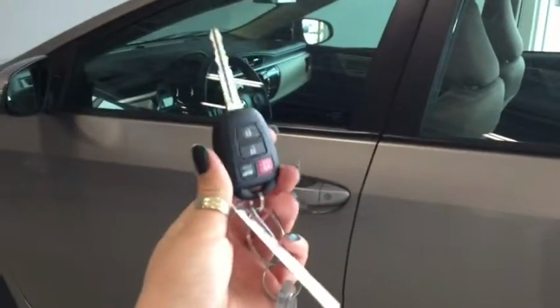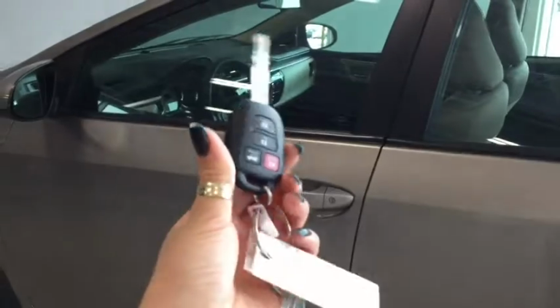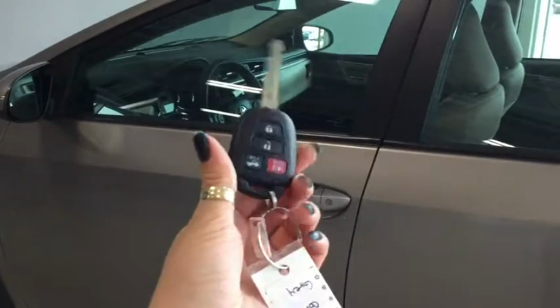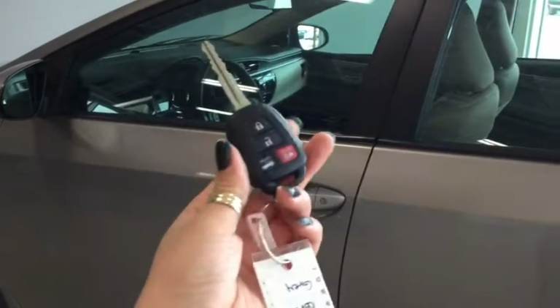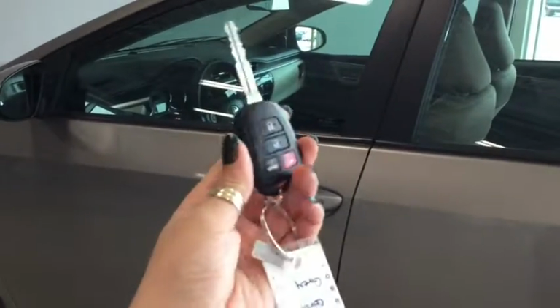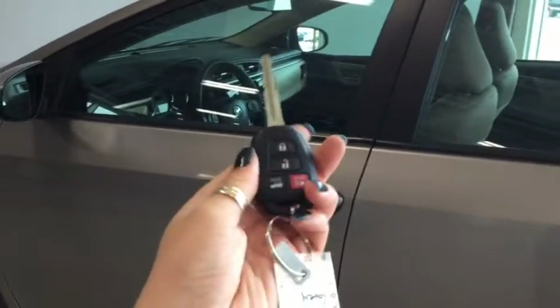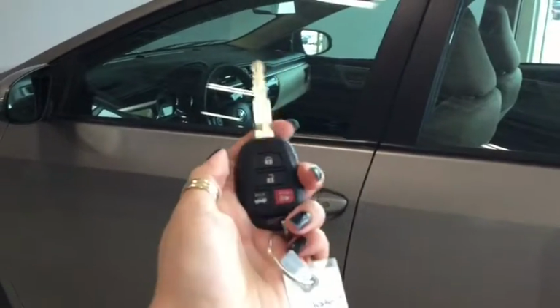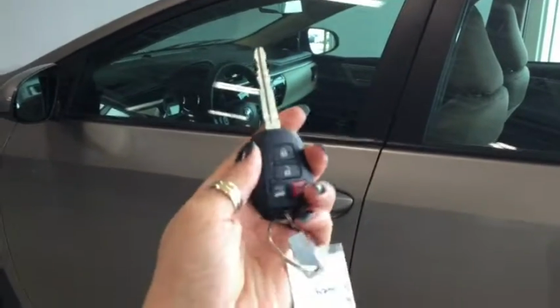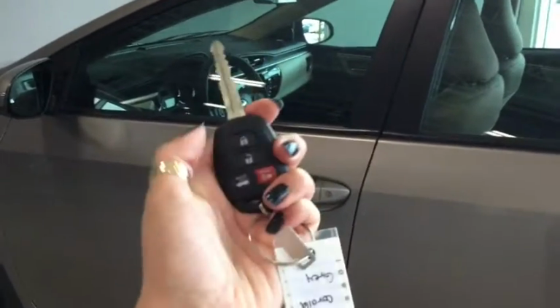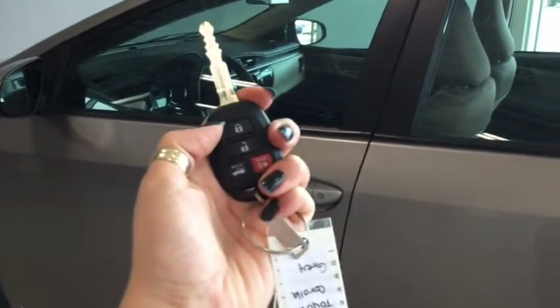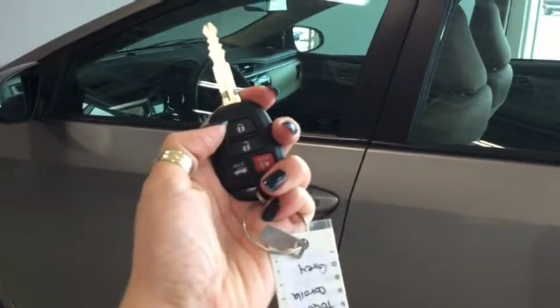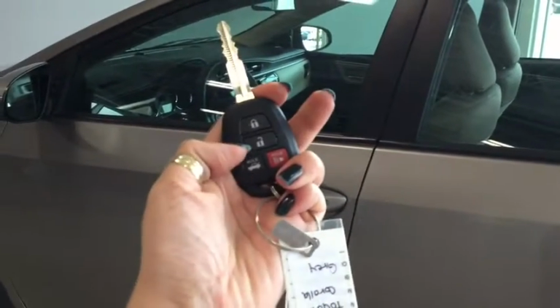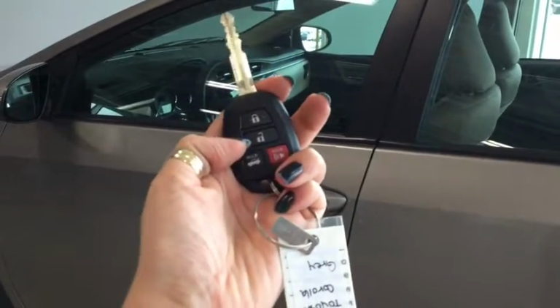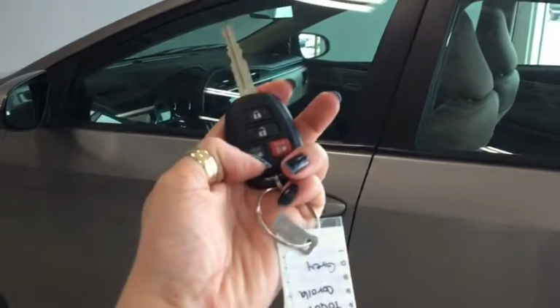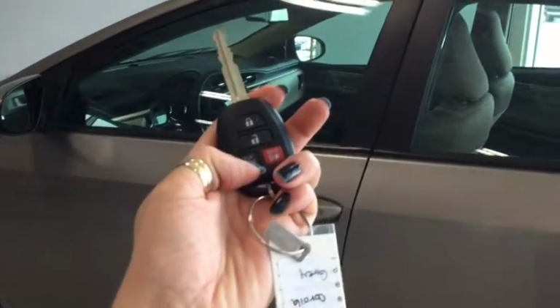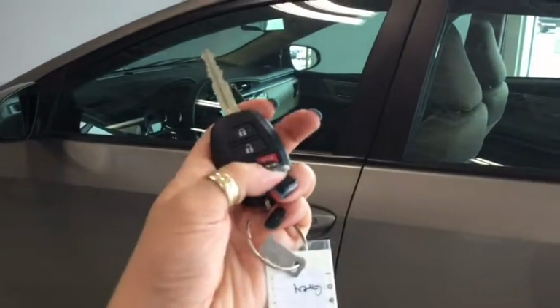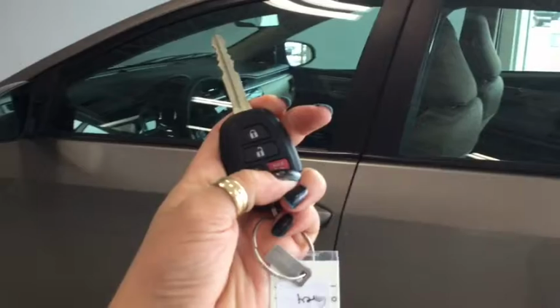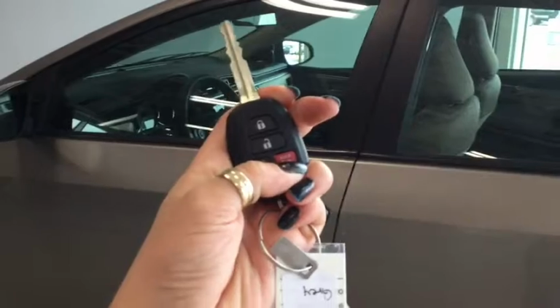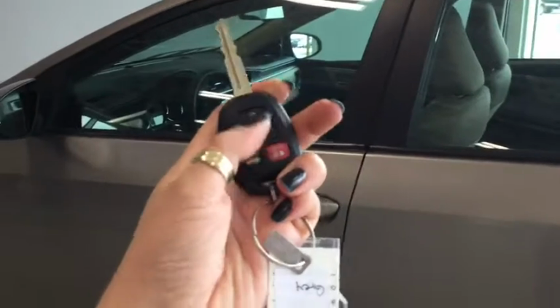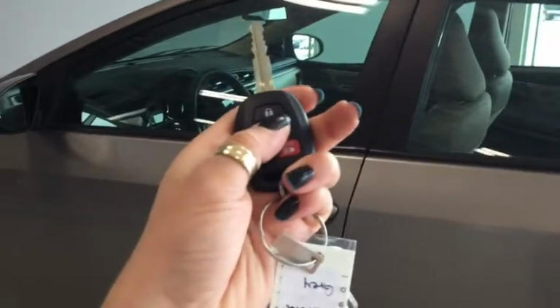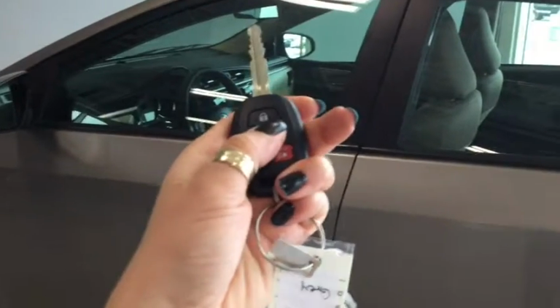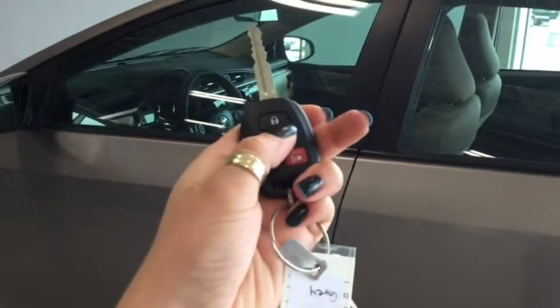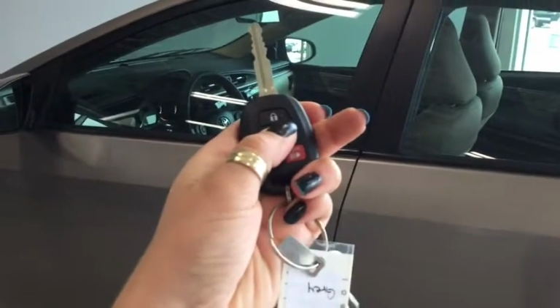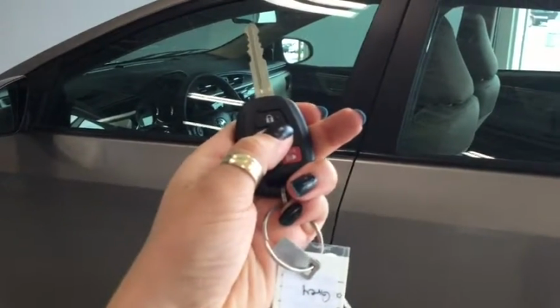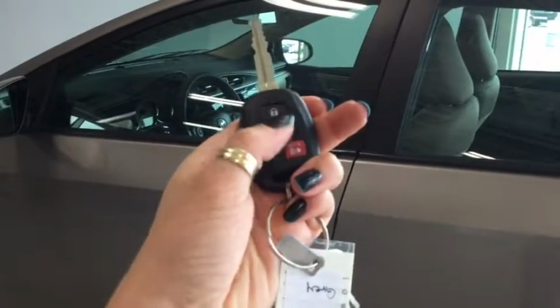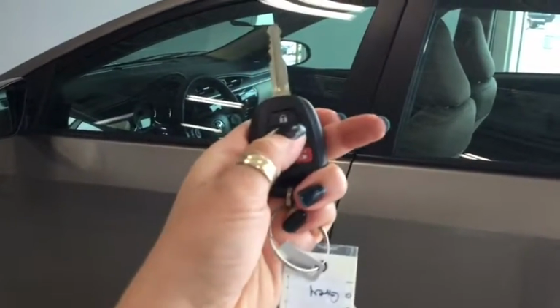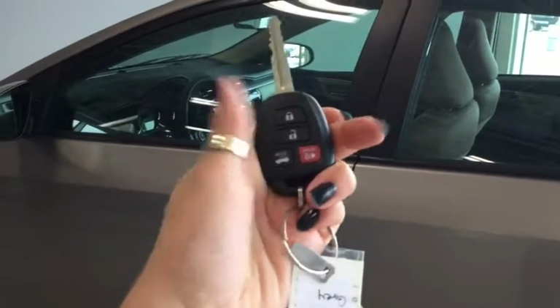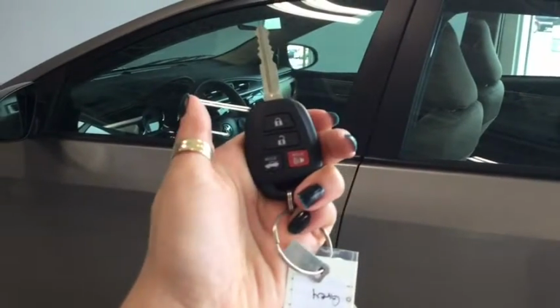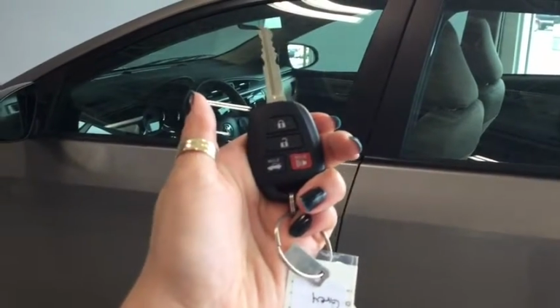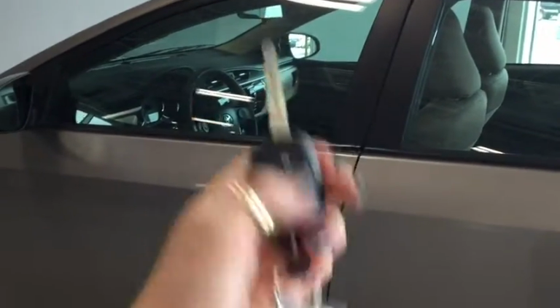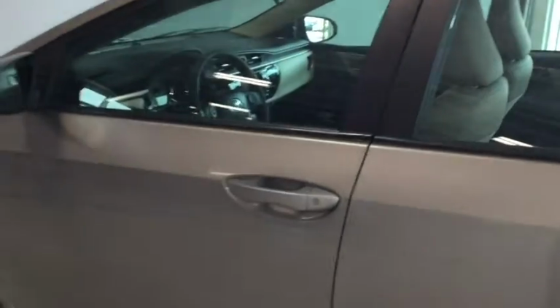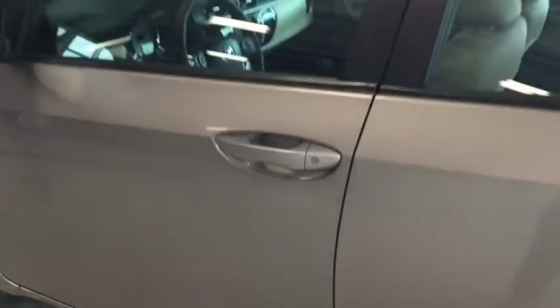Helping you into your Corolla today is this handy key fob. You've got your lock, your unlock, your trunk release, and your panic button. Pushing the unlock button once unlocks the front doors, and pushing it twice unlocks all four.